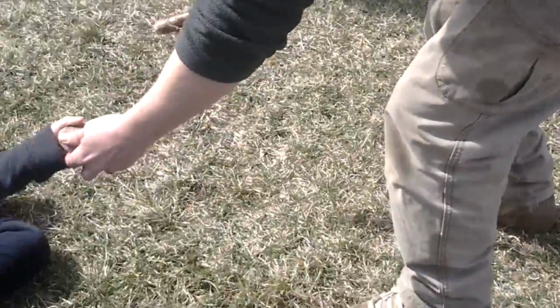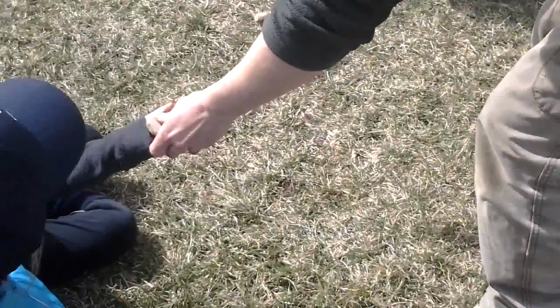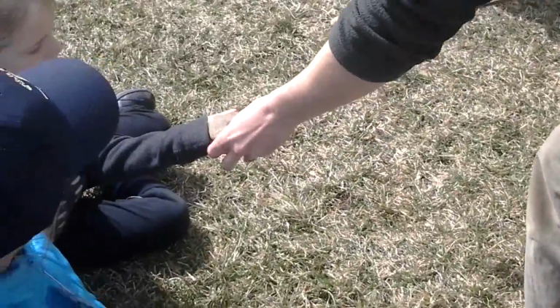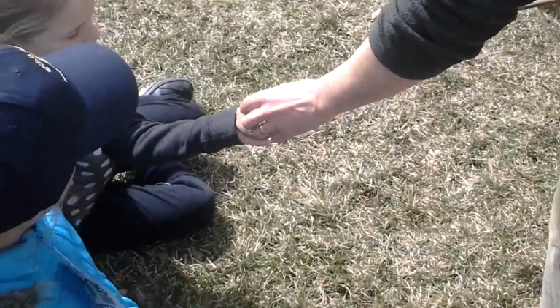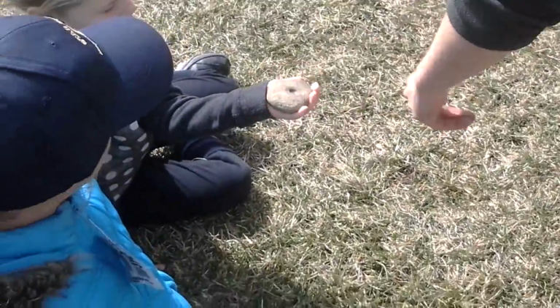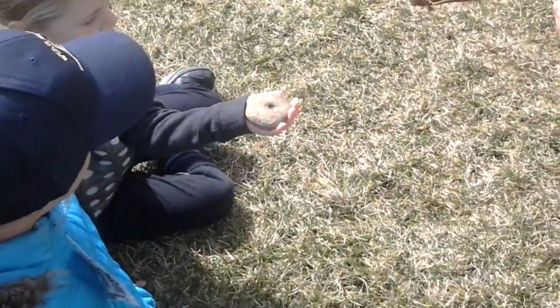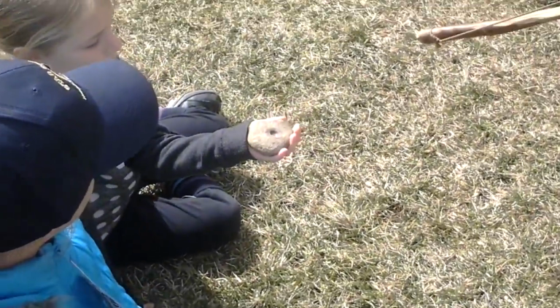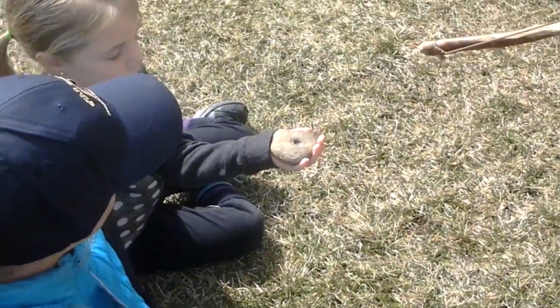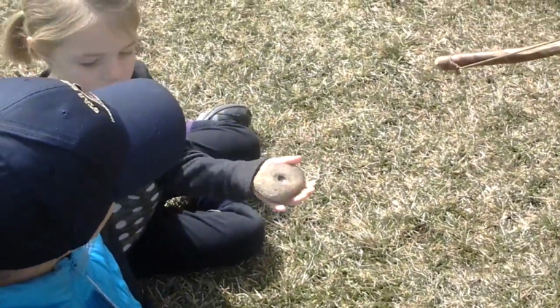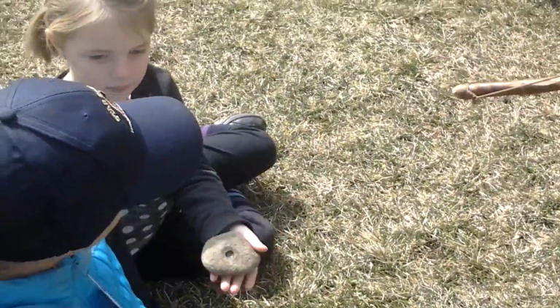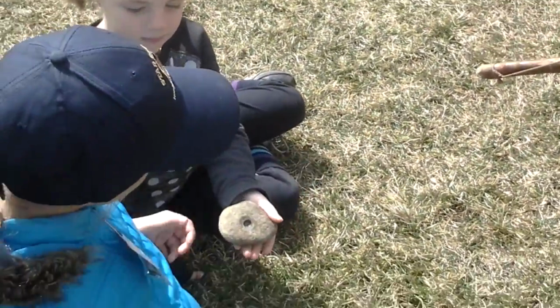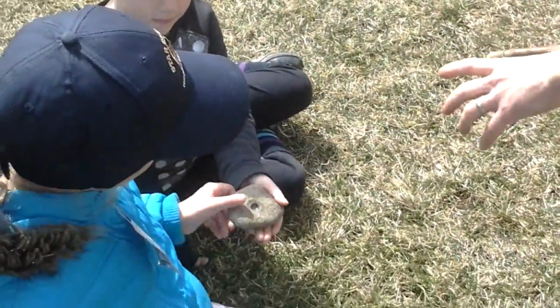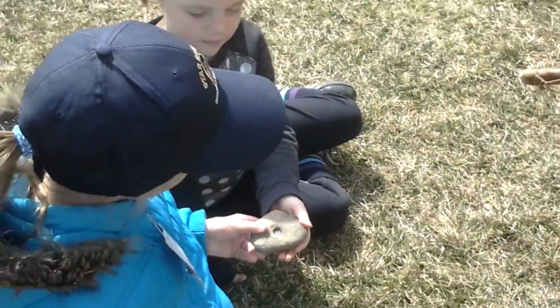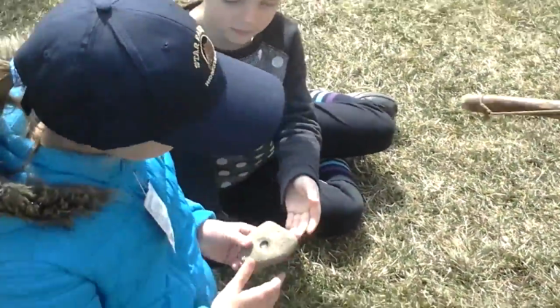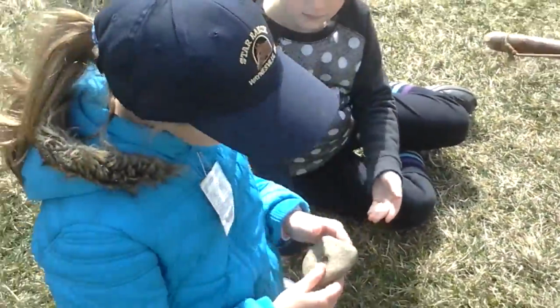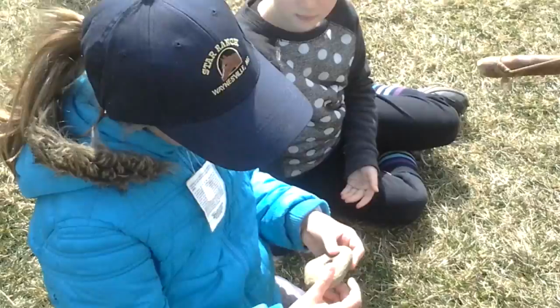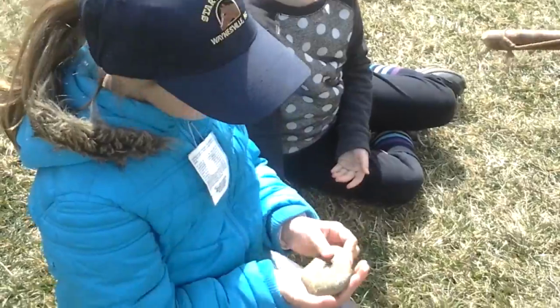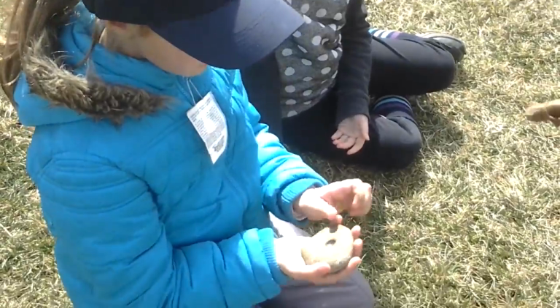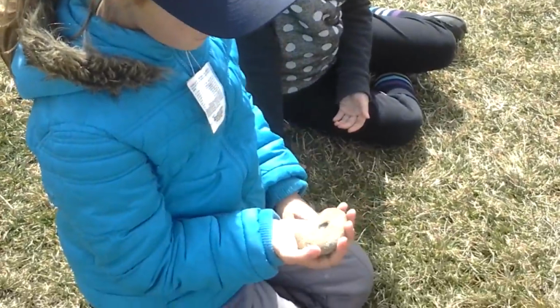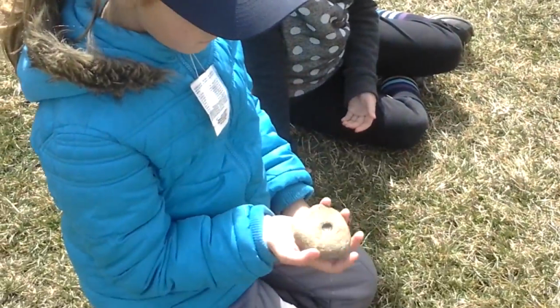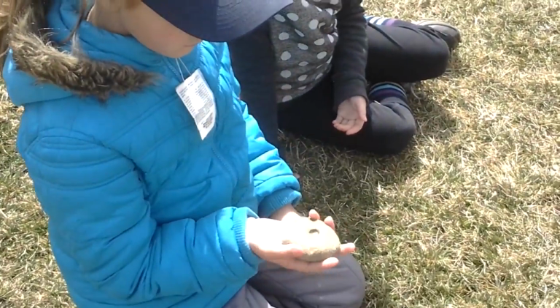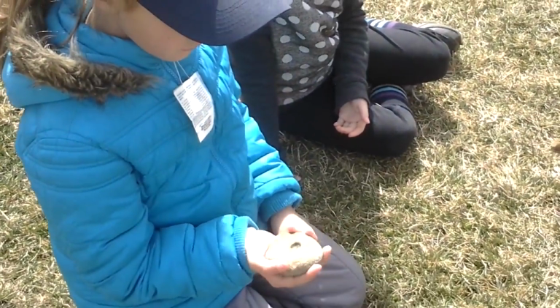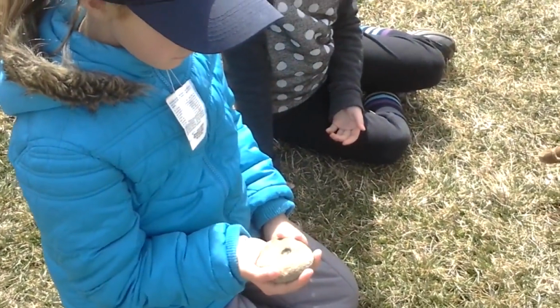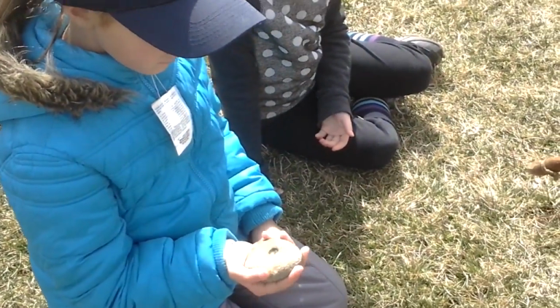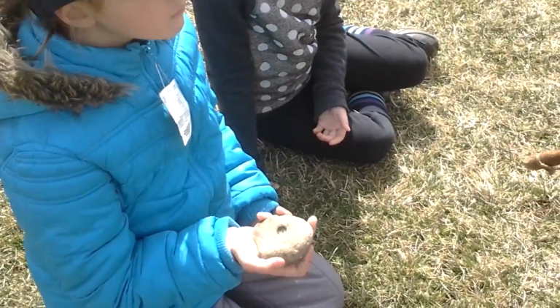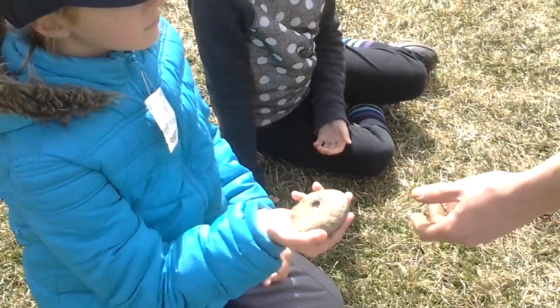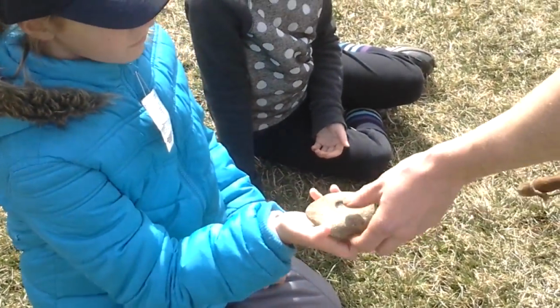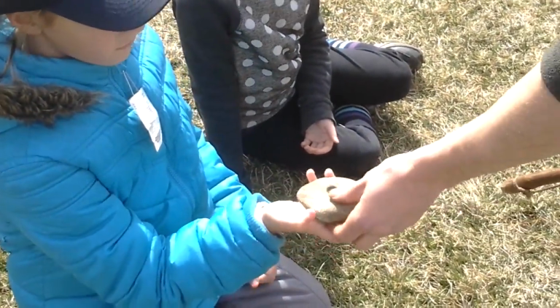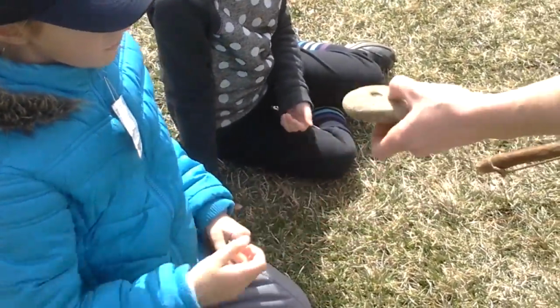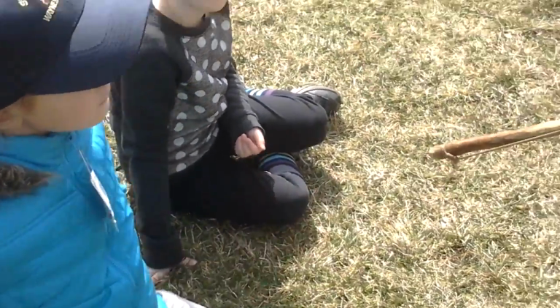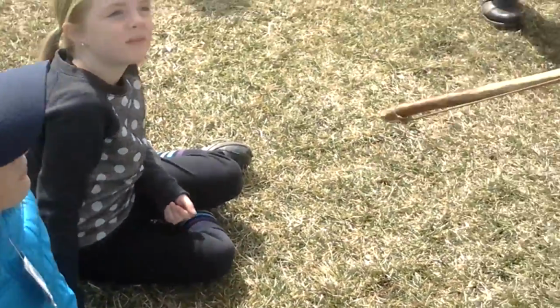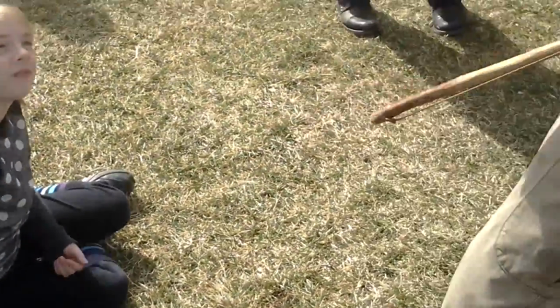Hold that. See how that fits your hand just right? That's not by accident. I walked up in that old river trying to find just the right rock.